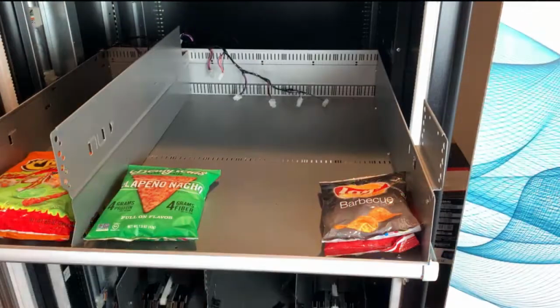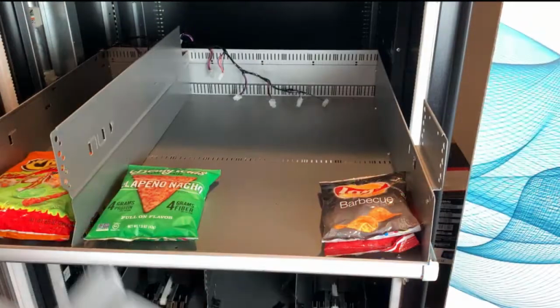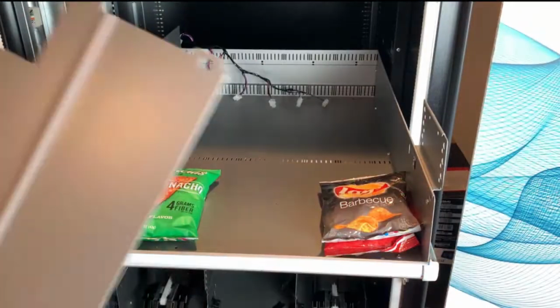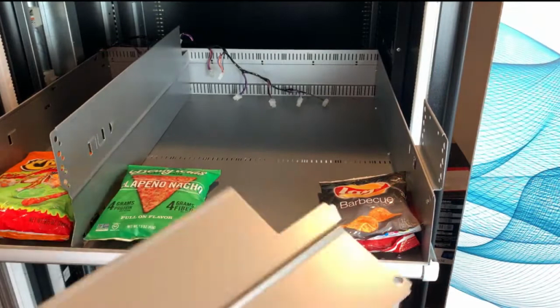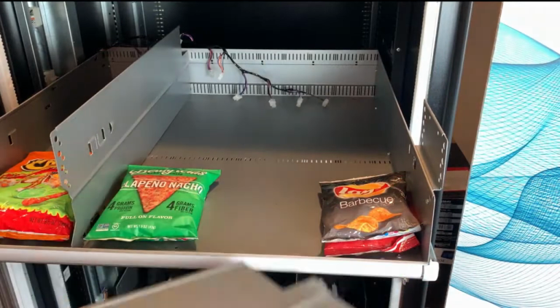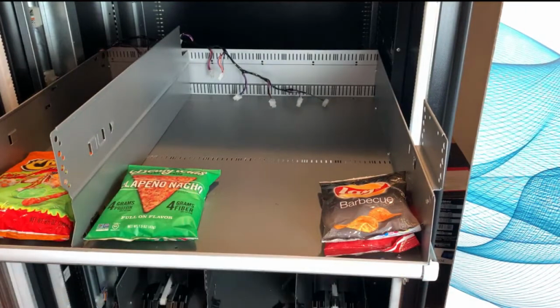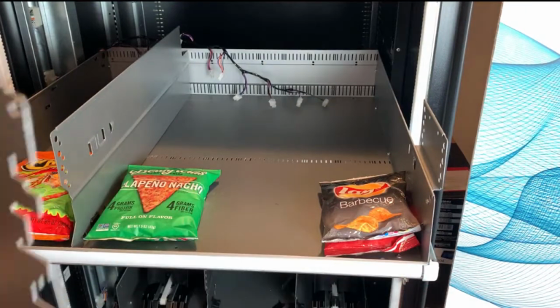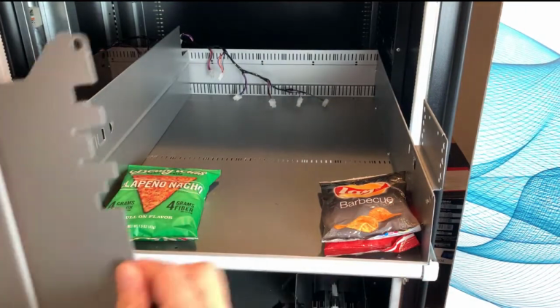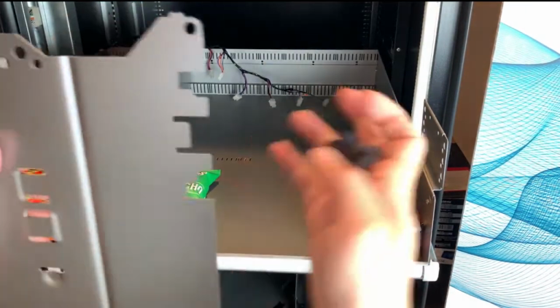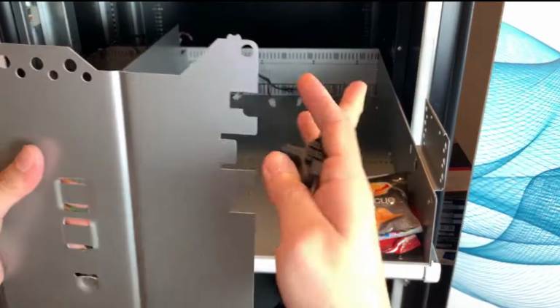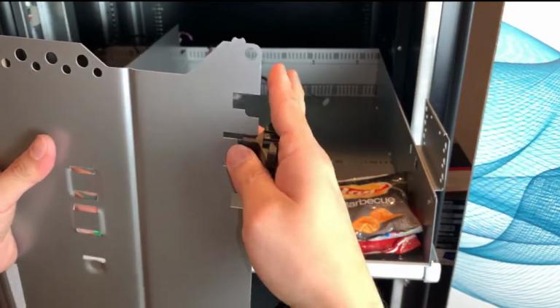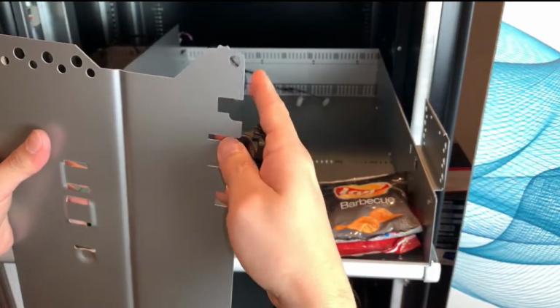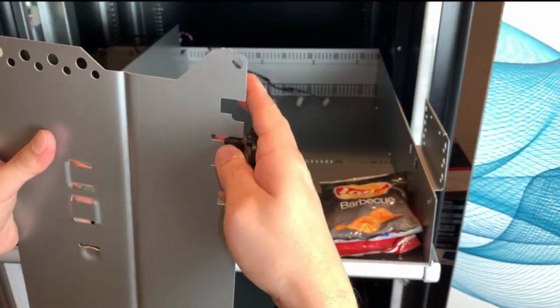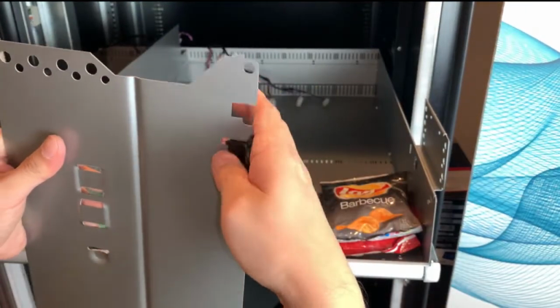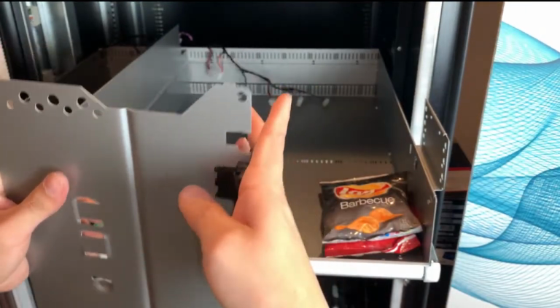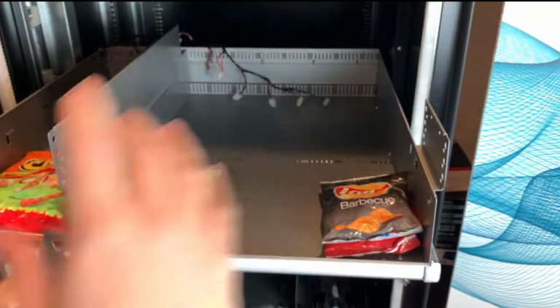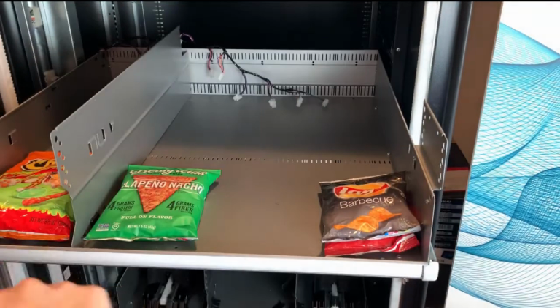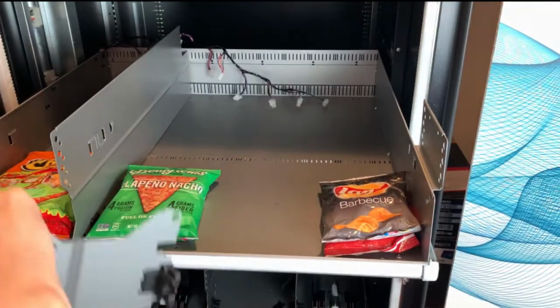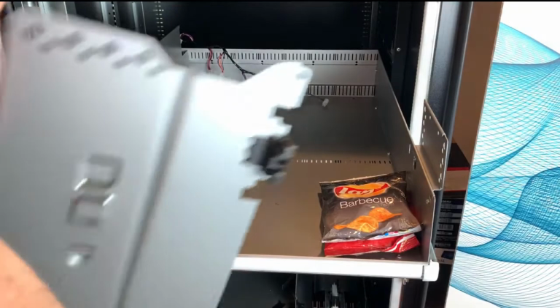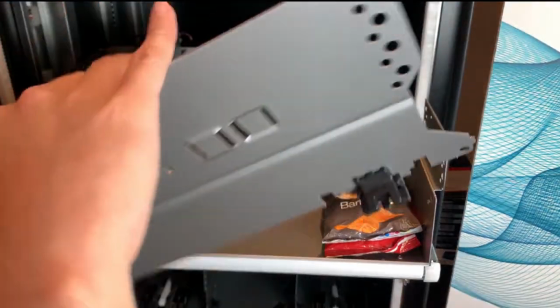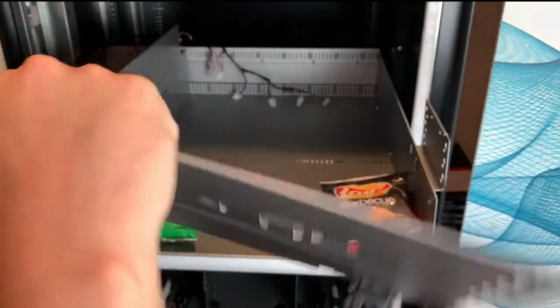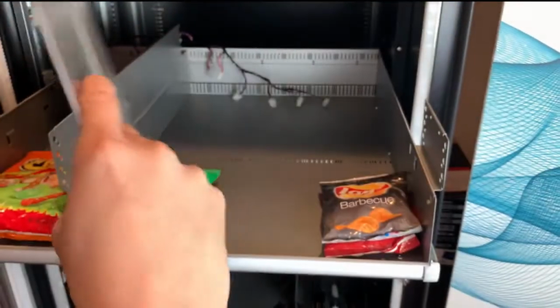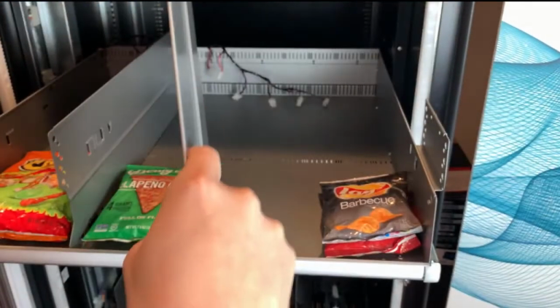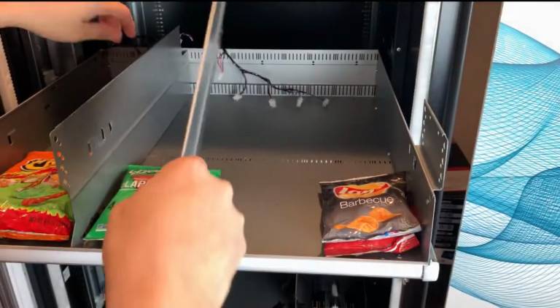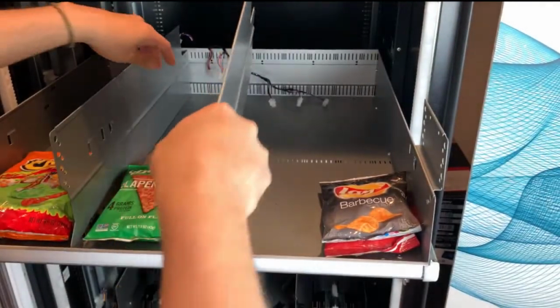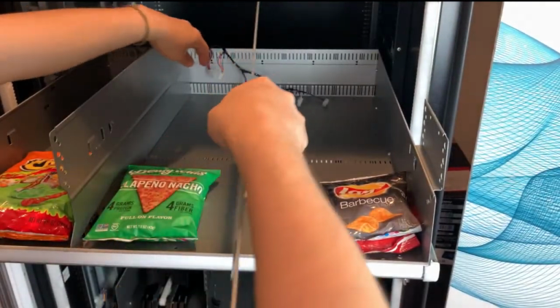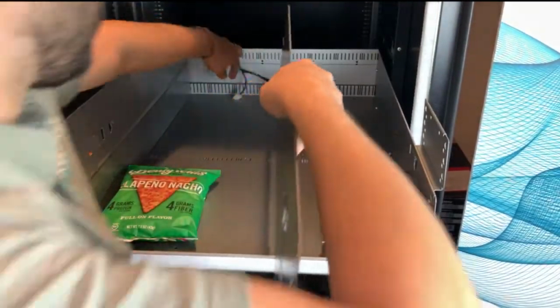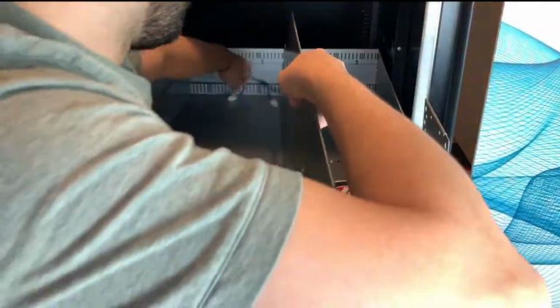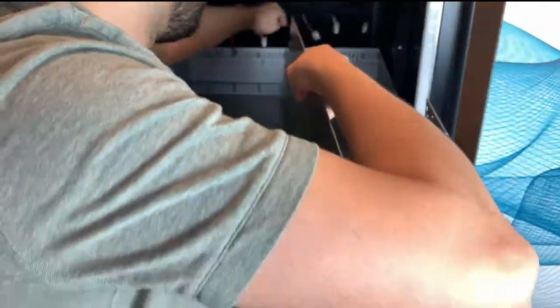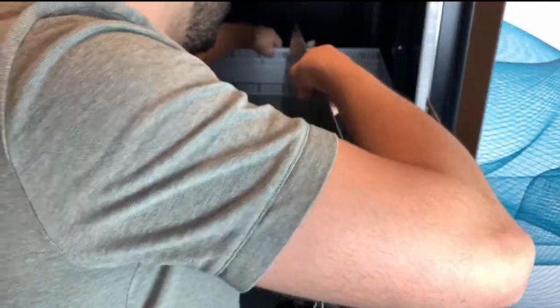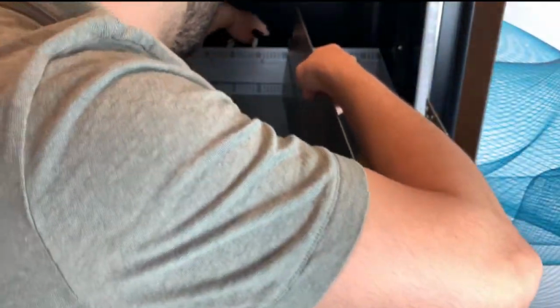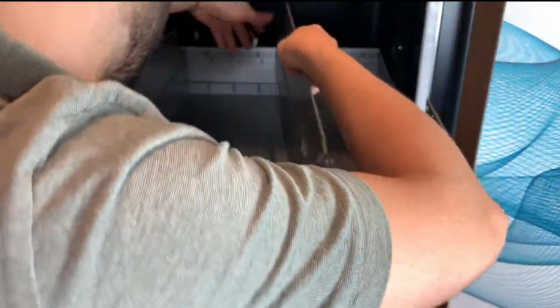Moving on to the second snack — put the foot peg and also a tall divider, and get the cable away.